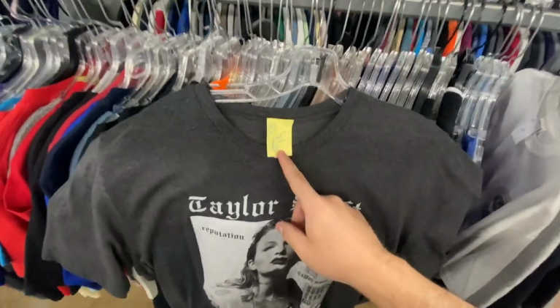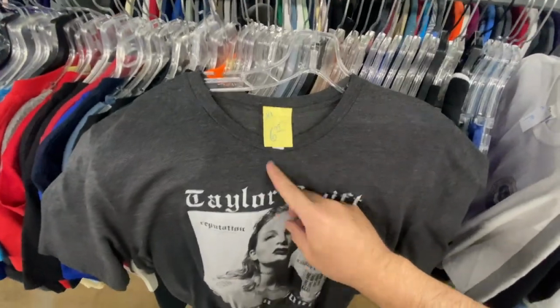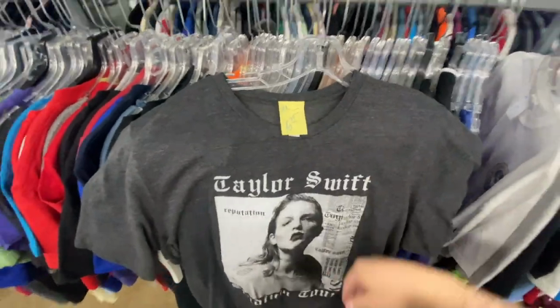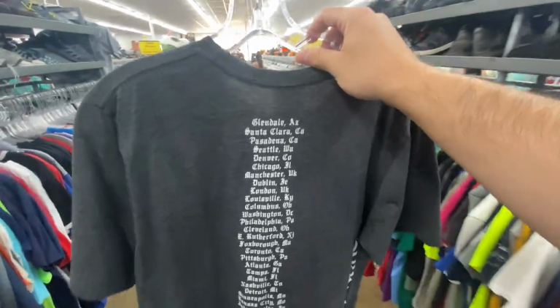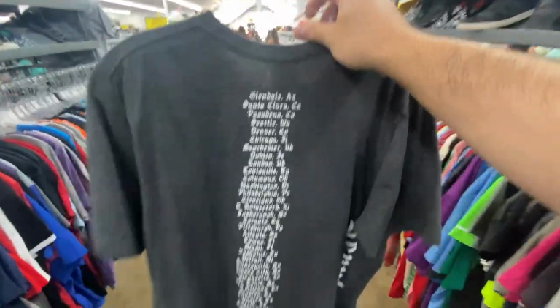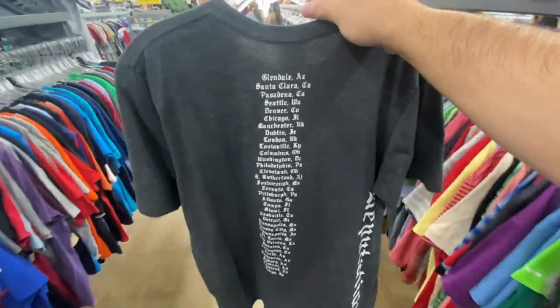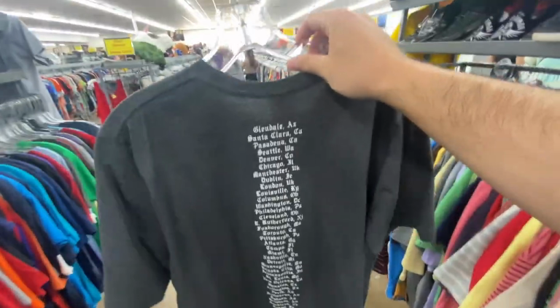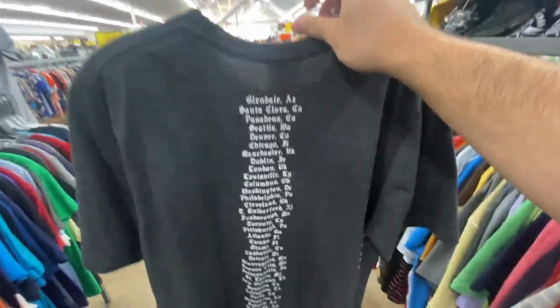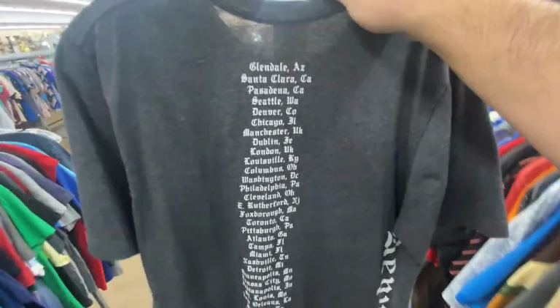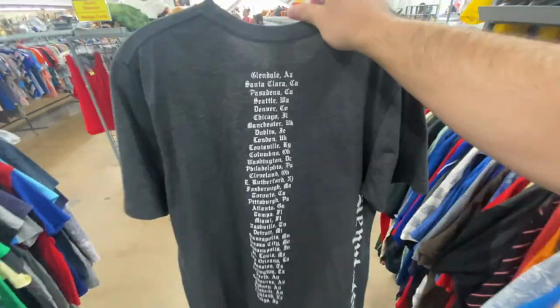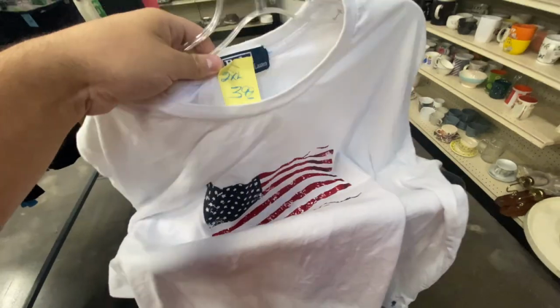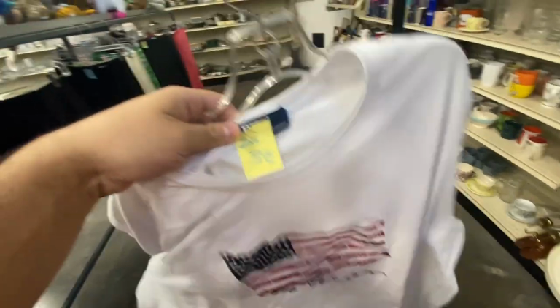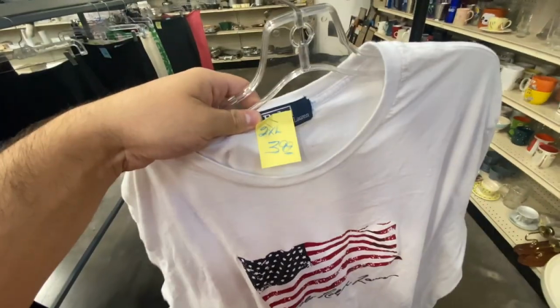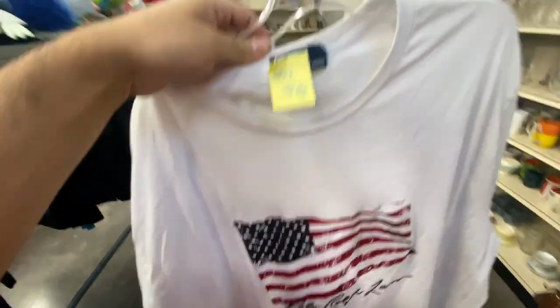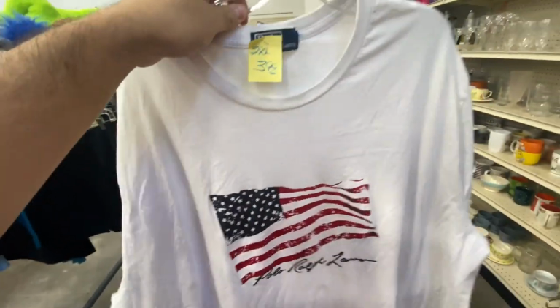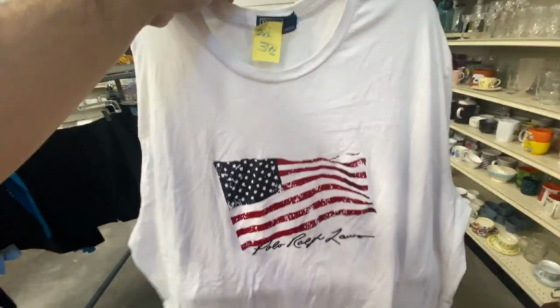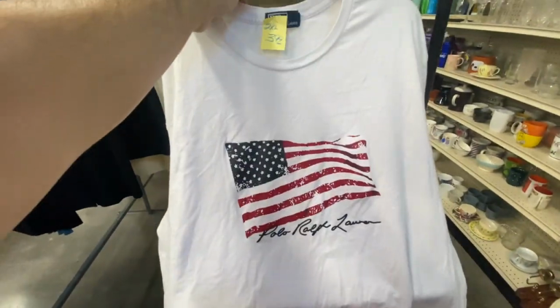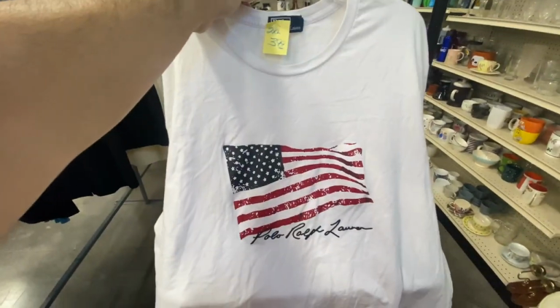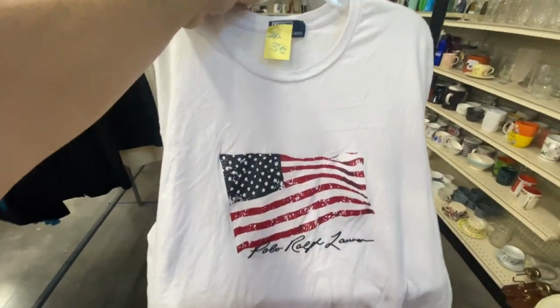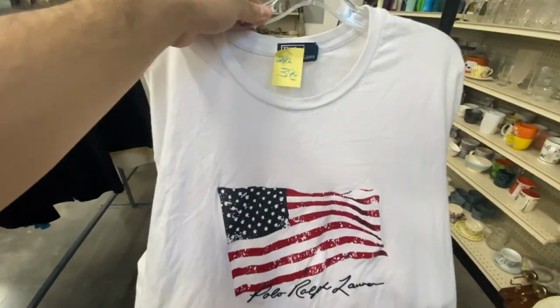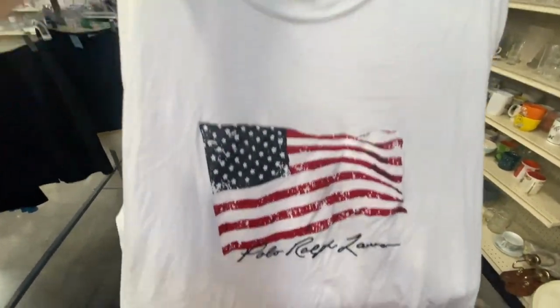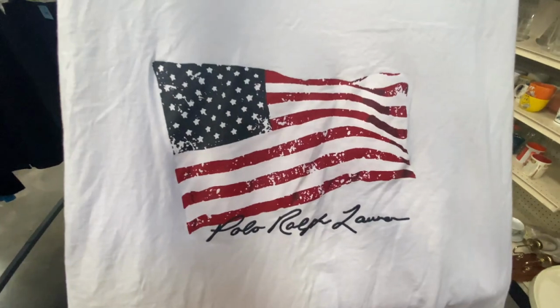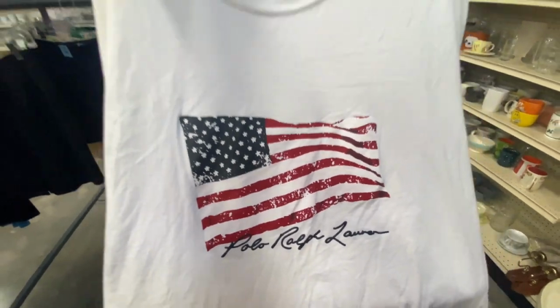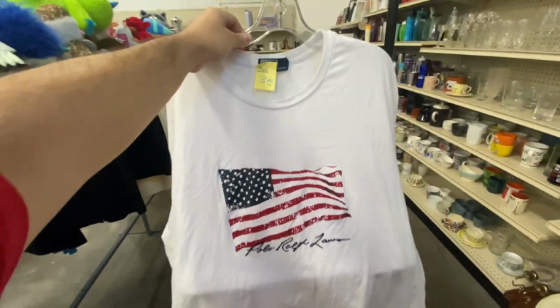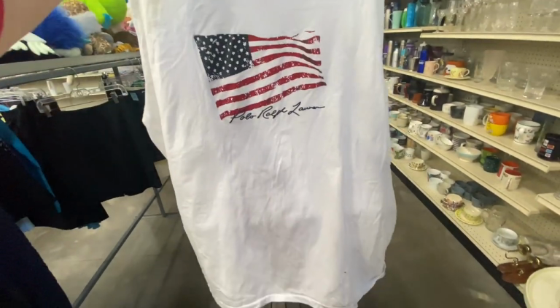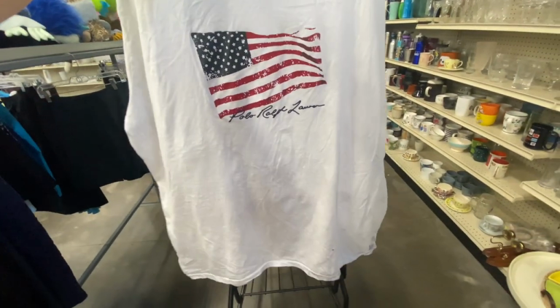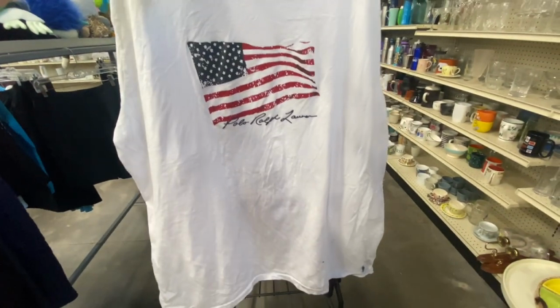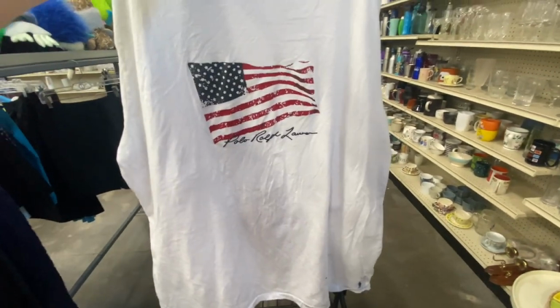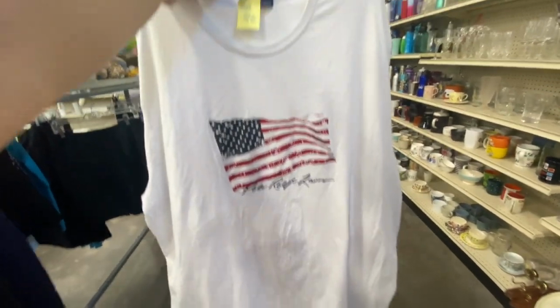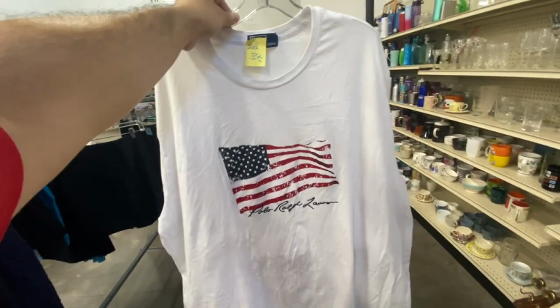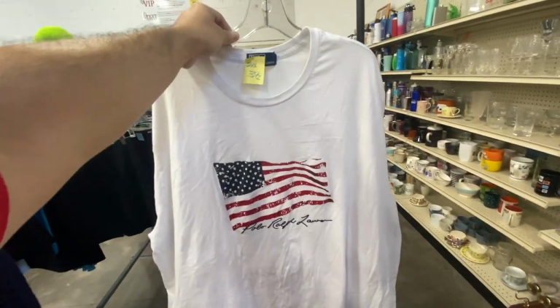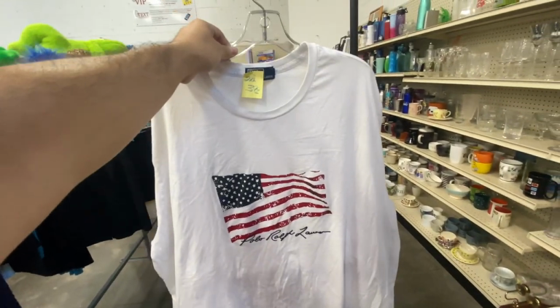One thing I learned over the last year or so is Taylor Swift stuff sells. Reputation tour tee — pretty sure I've actually sold the same one — $3.99, size 2XL. The Polo Ralph Lauren with the American flag, but this looks bigger than a 2X, it looks like it's probably like a three, maybe even a four.